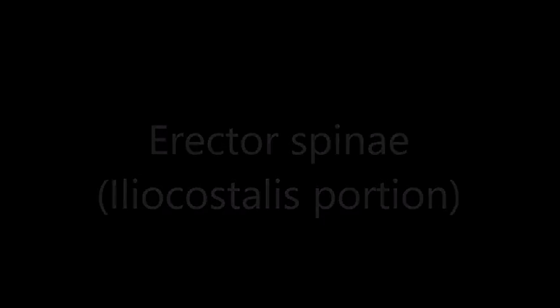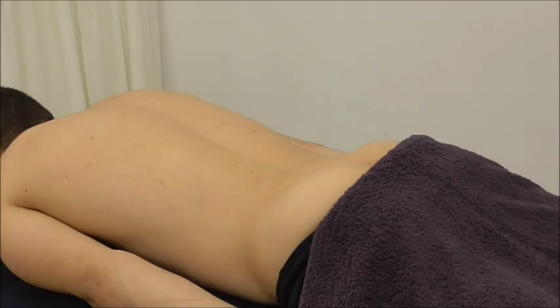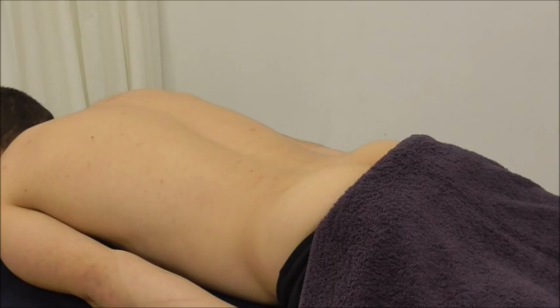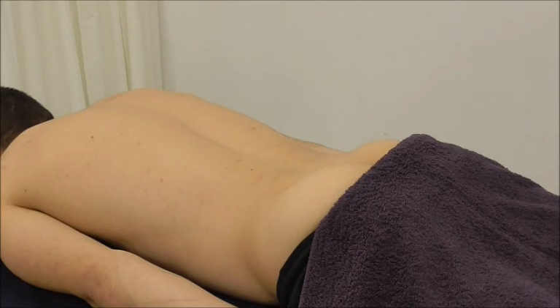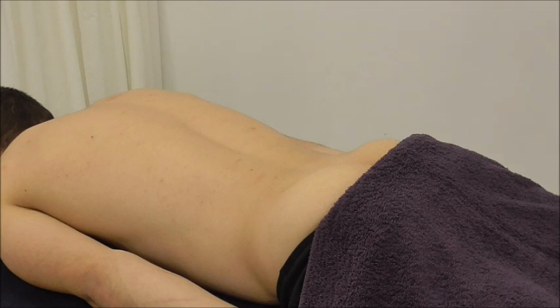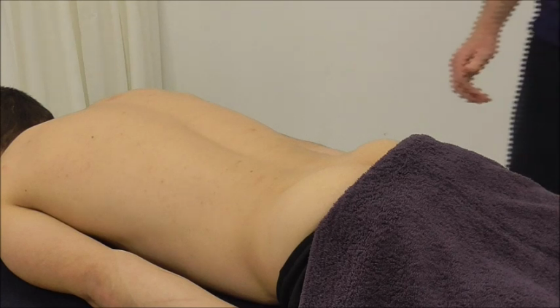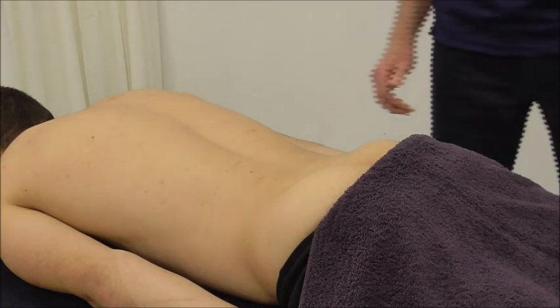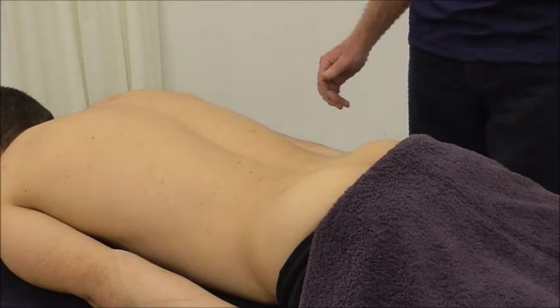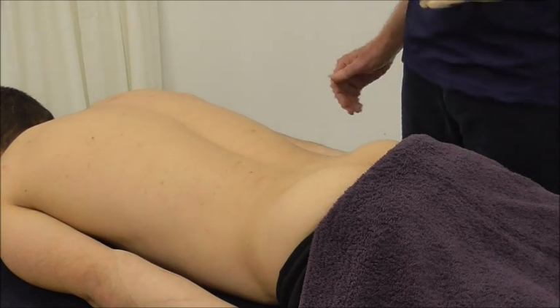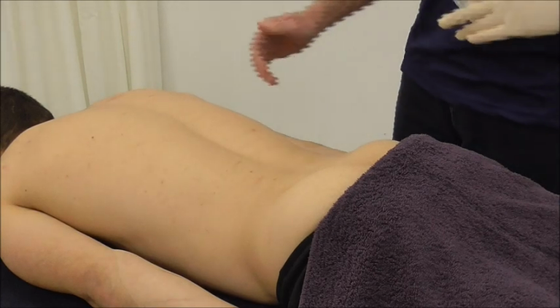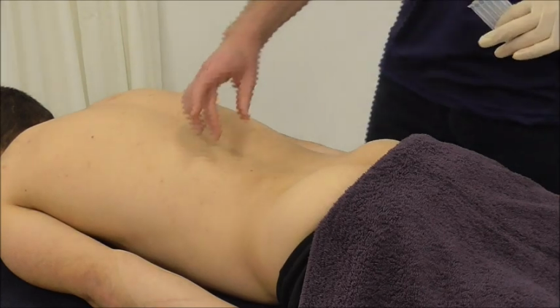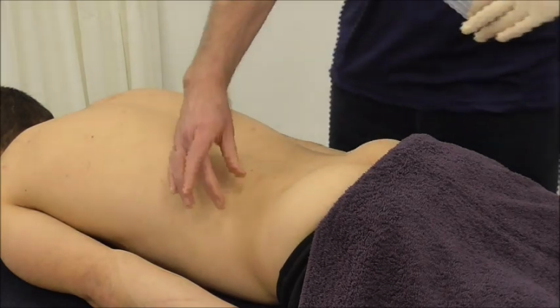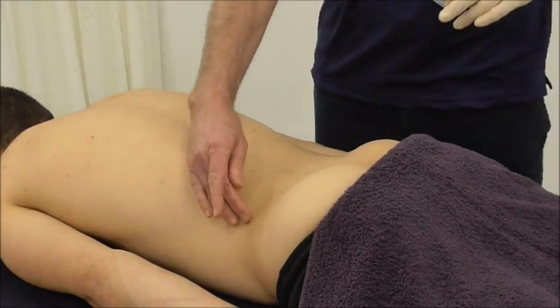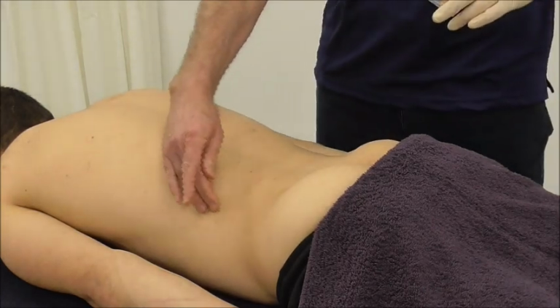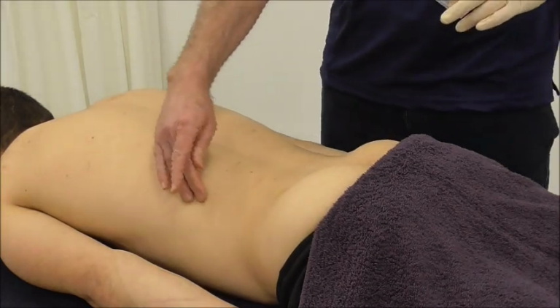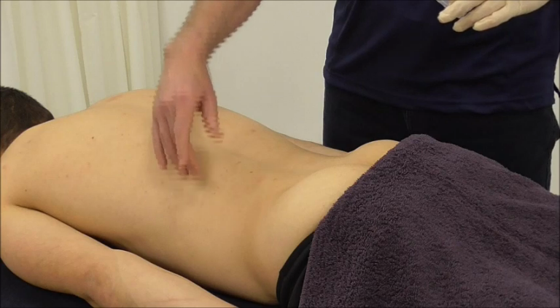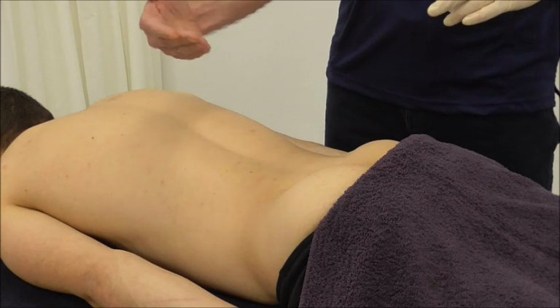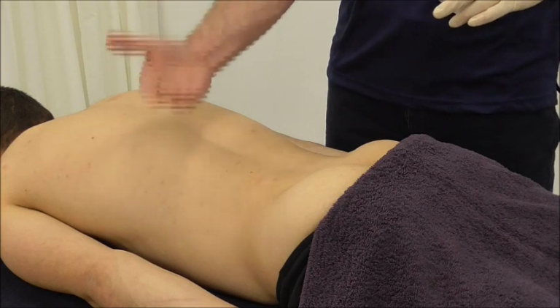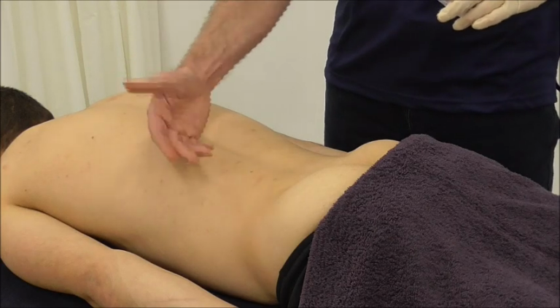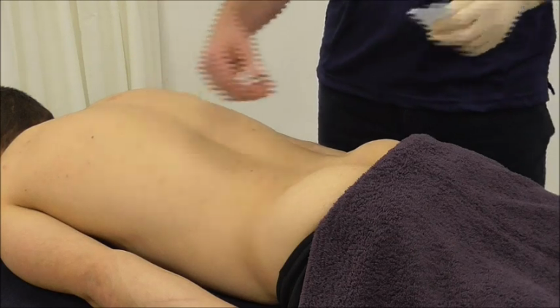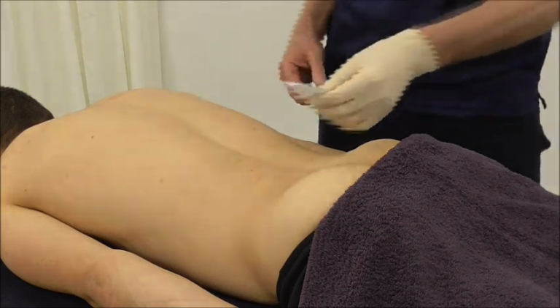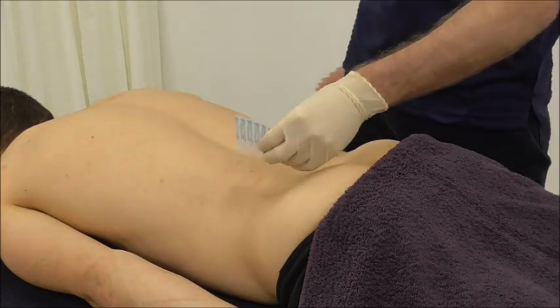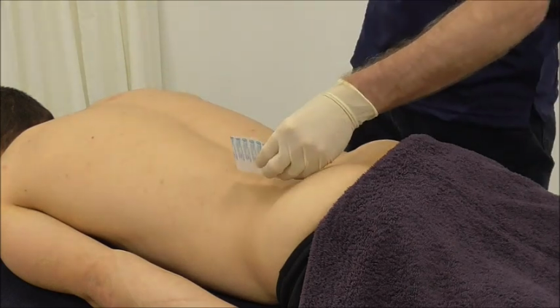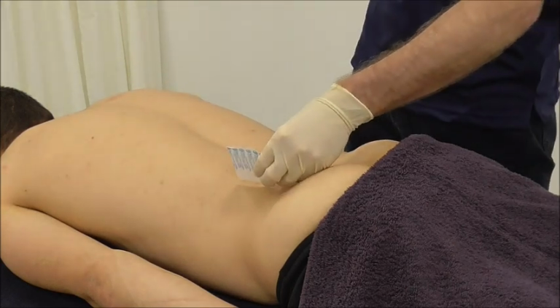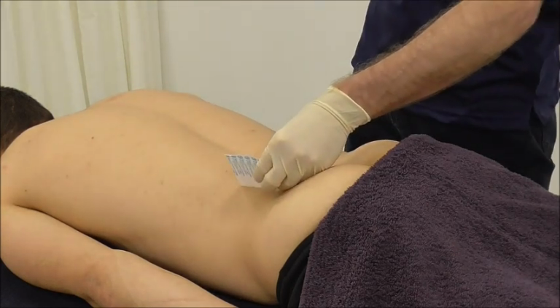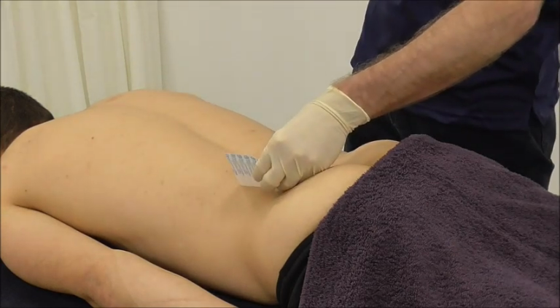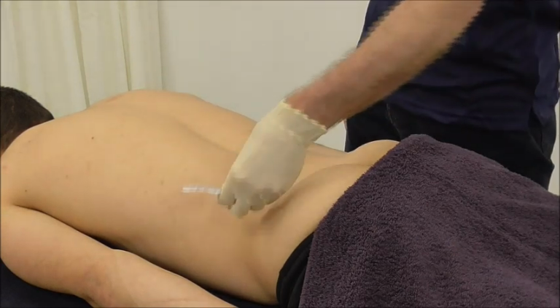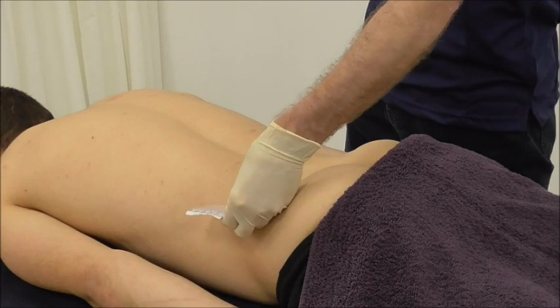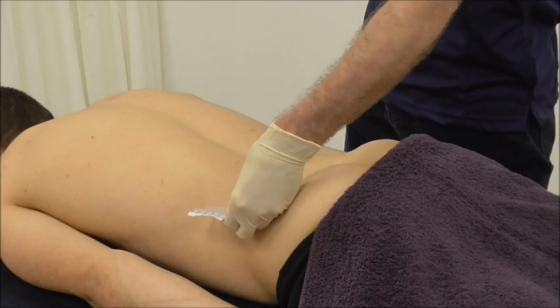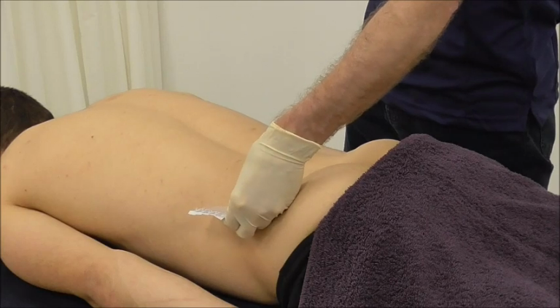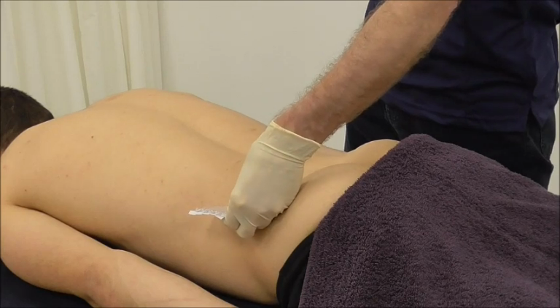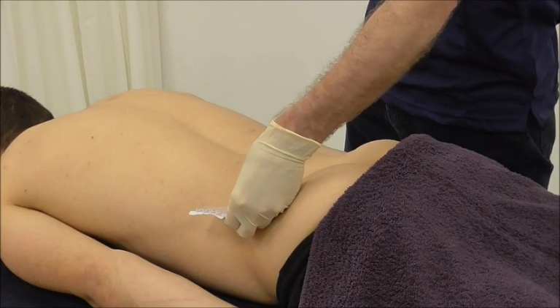If I want to needle the iliocostalis, the technique is broadly similar, but because I'm further out the muscle is thinner, so my angle rather than being 45 degrees would be about 20 degrees to the skin.